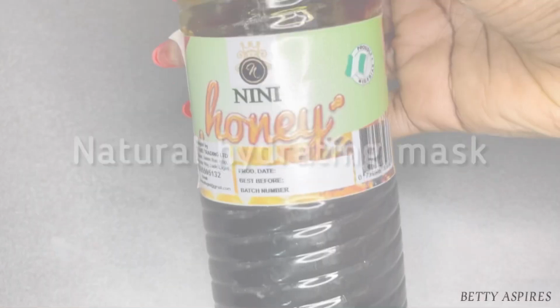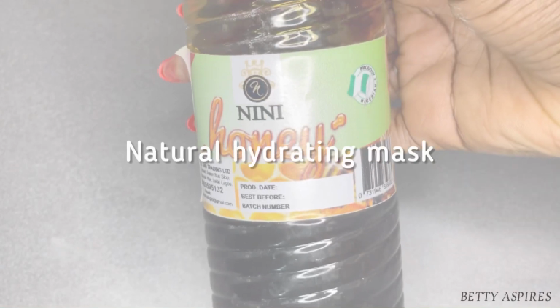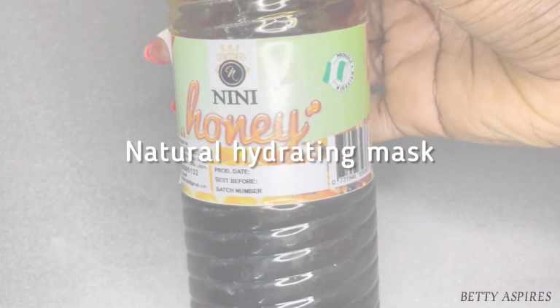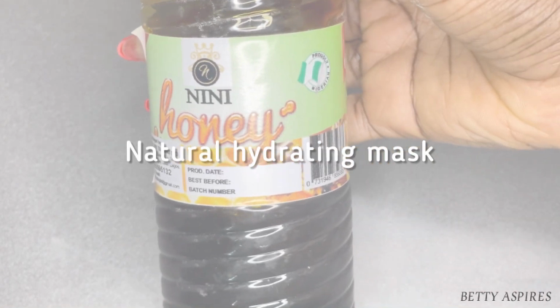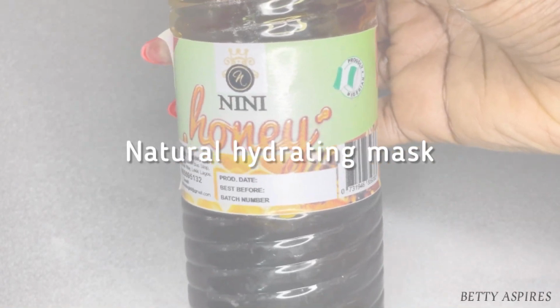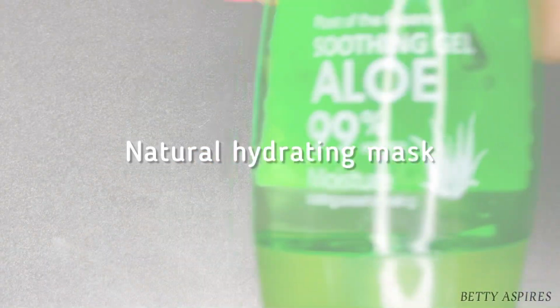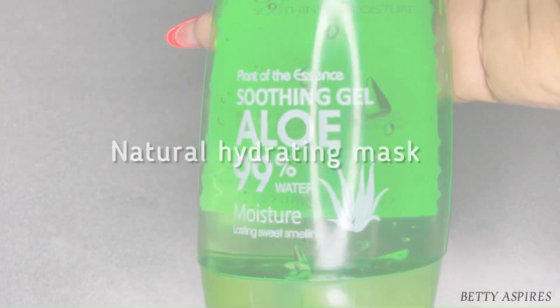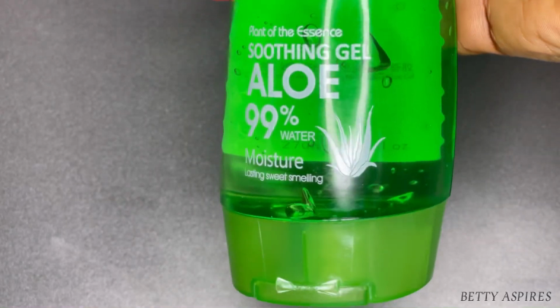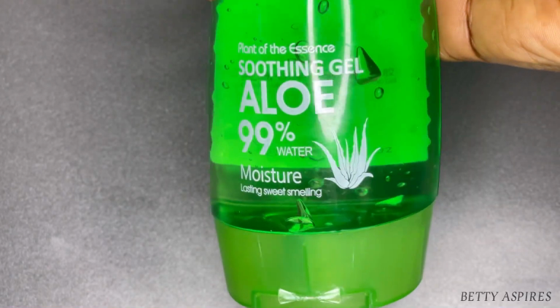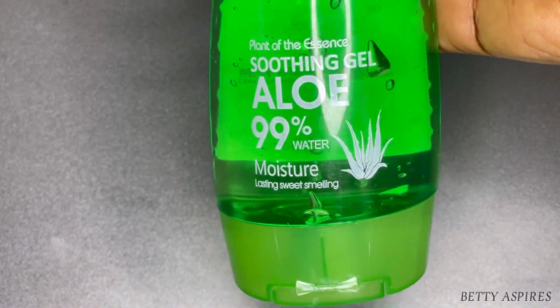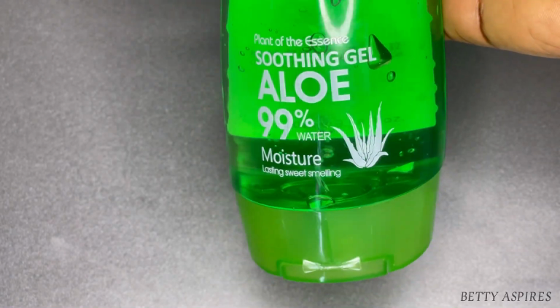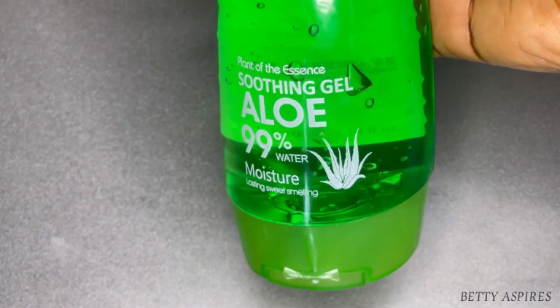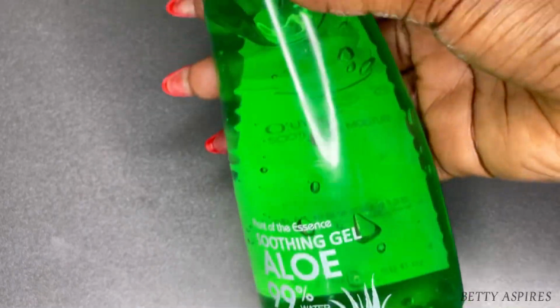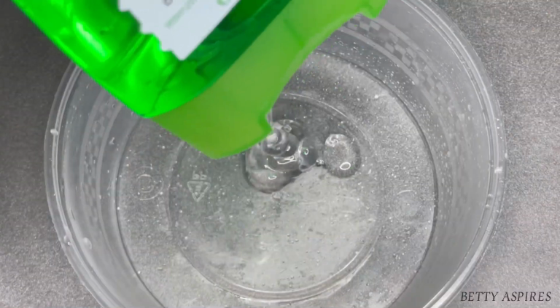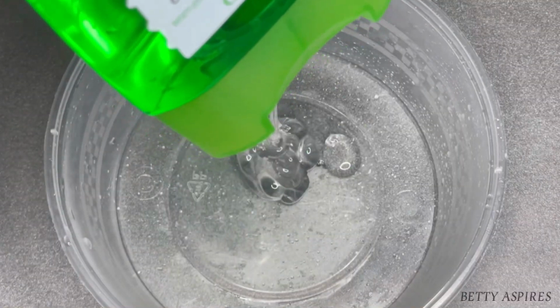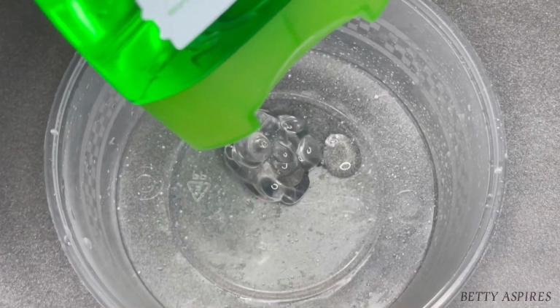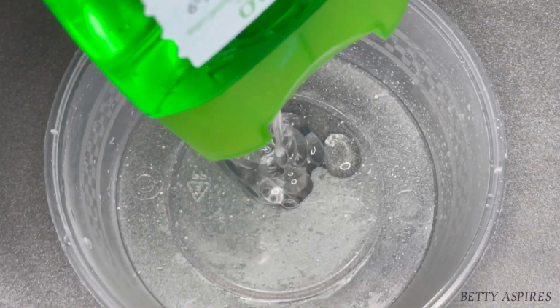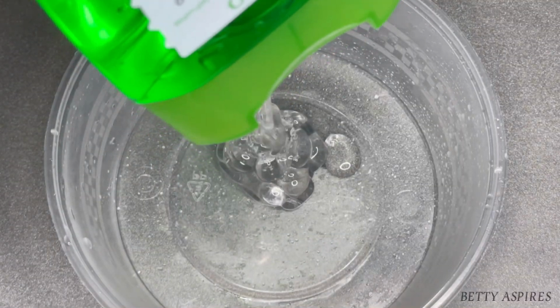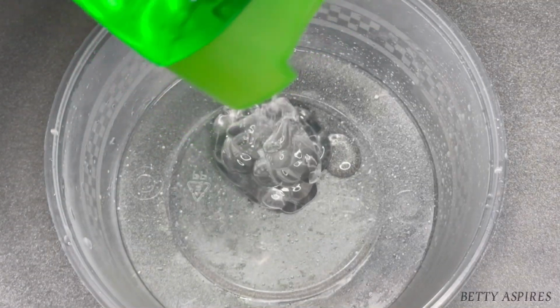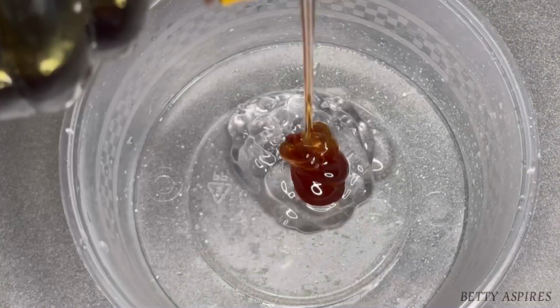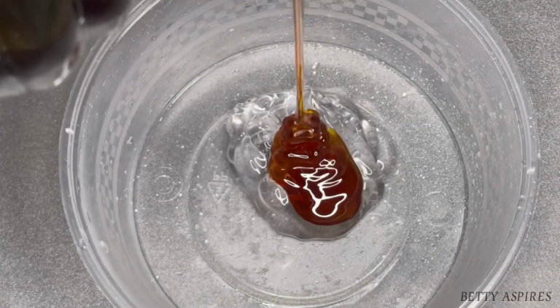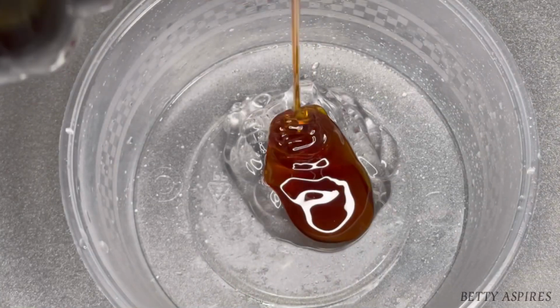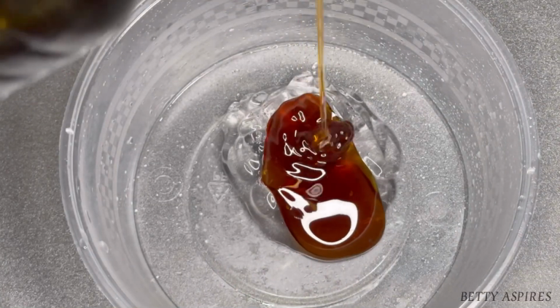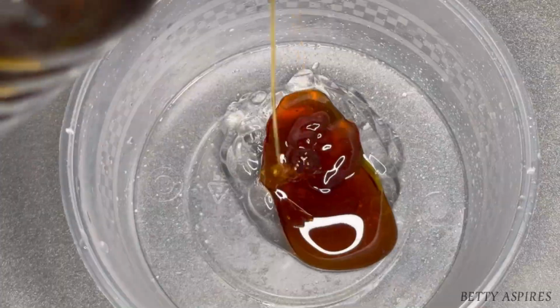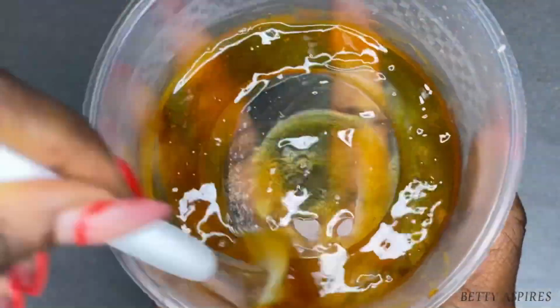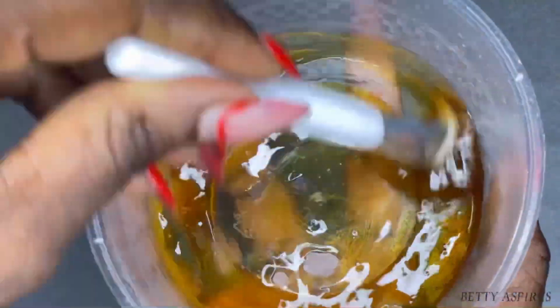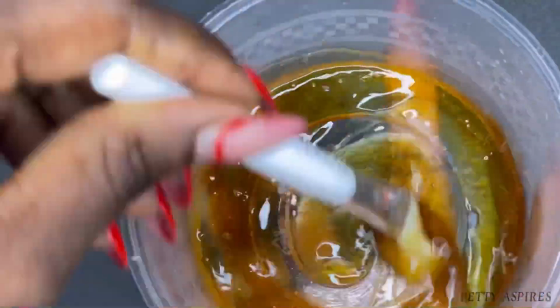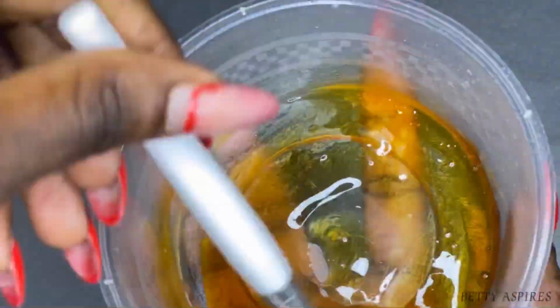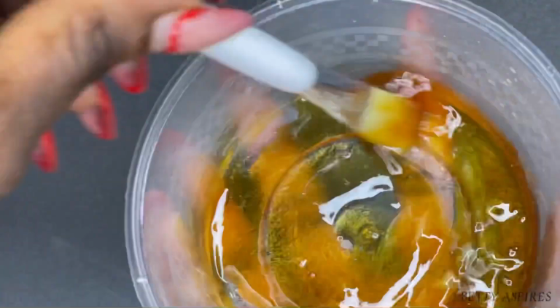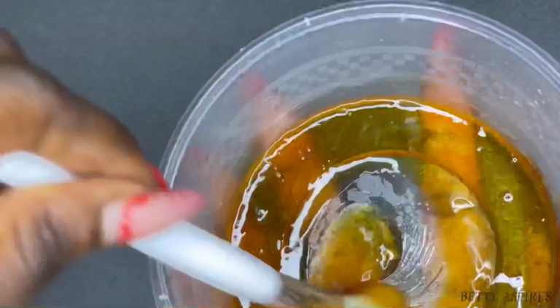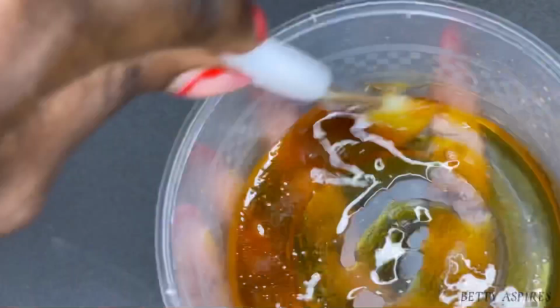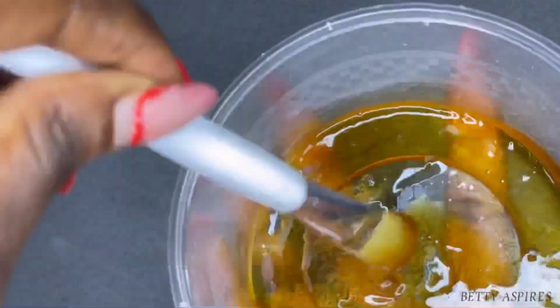A great natural alternative is mixing aloe vera and honey together. This works equally as well — even better than store-bought face masks — because it helps glow your skin and retain moisture.